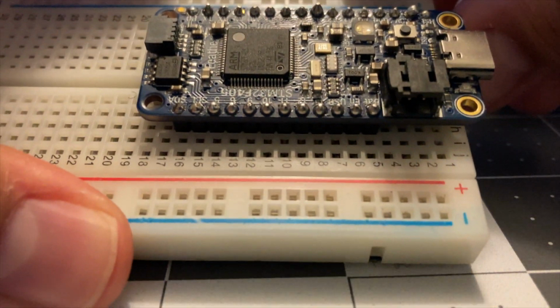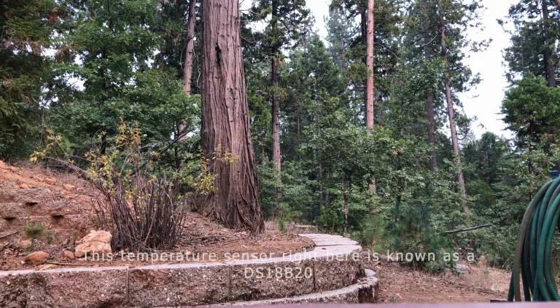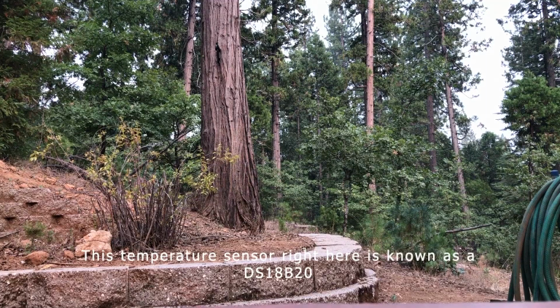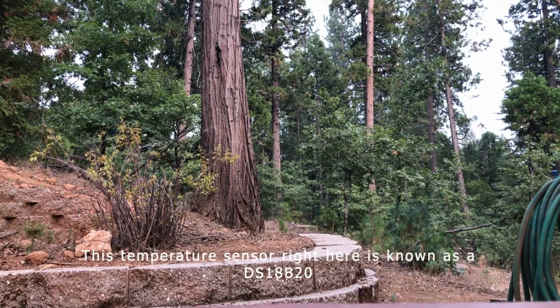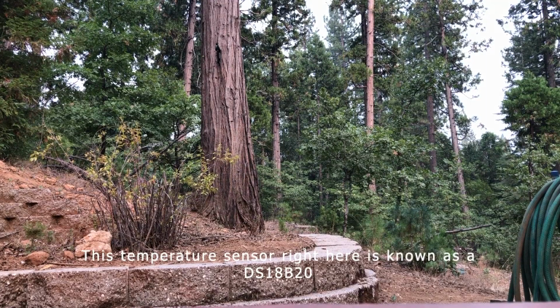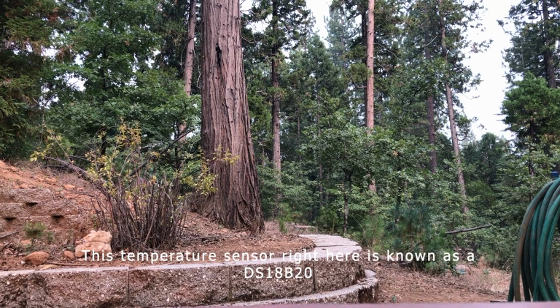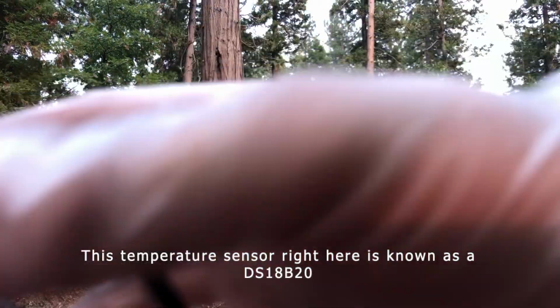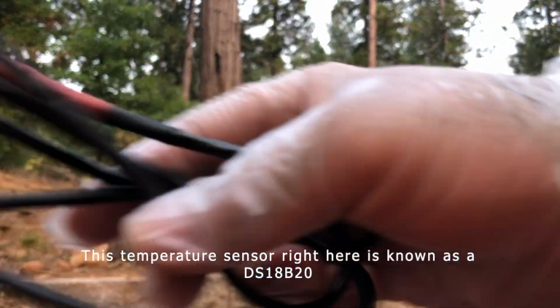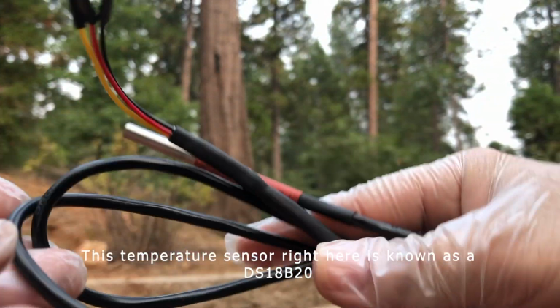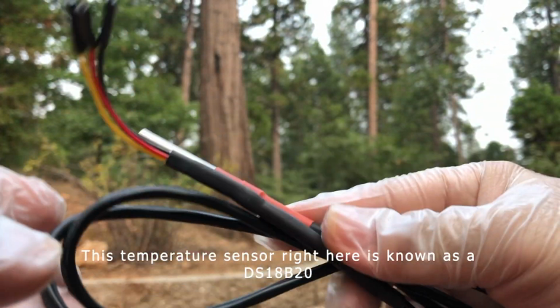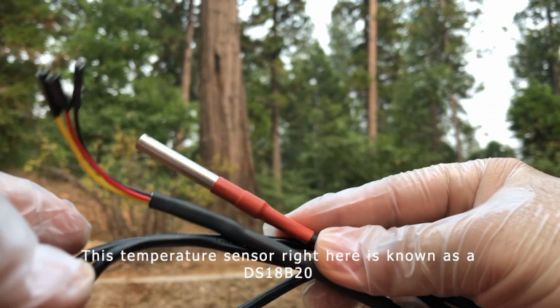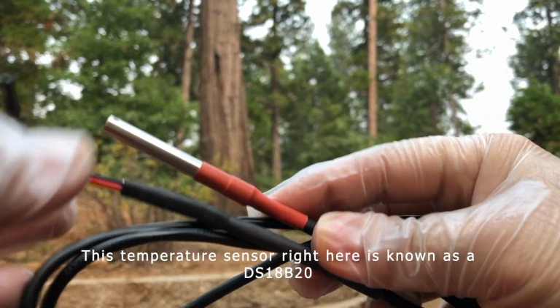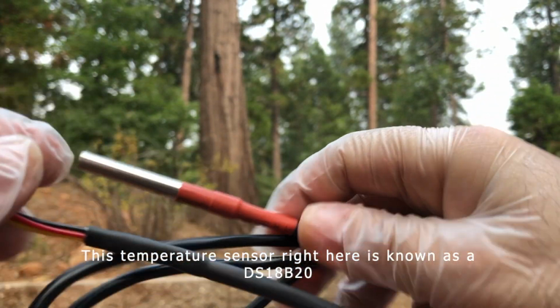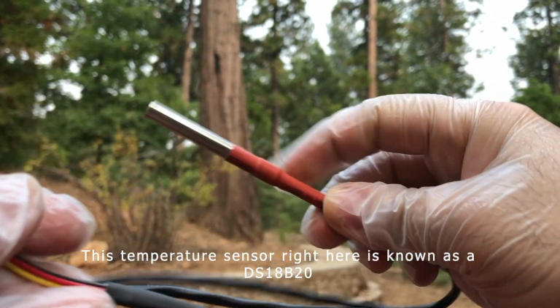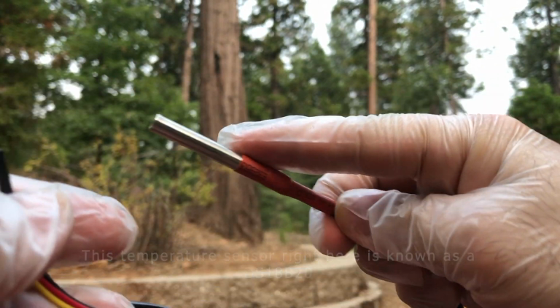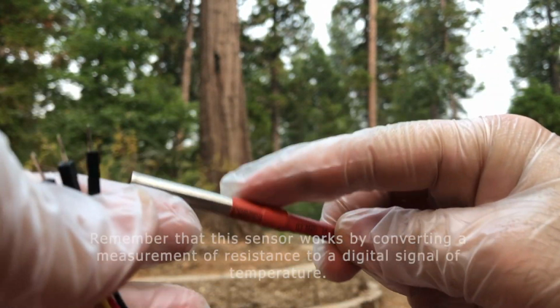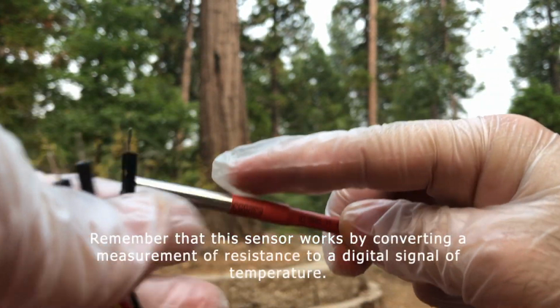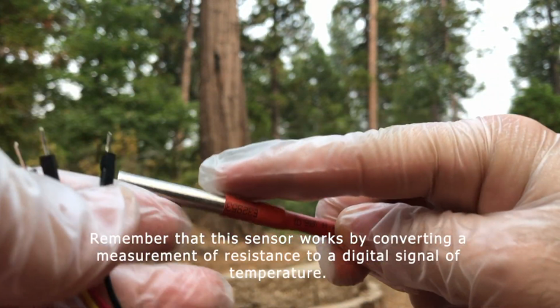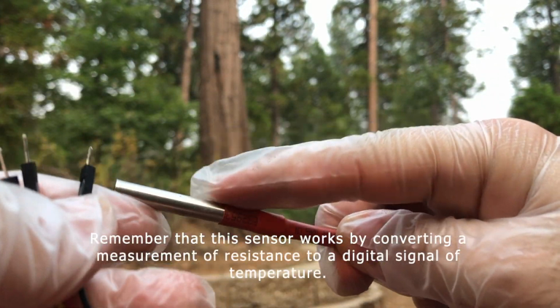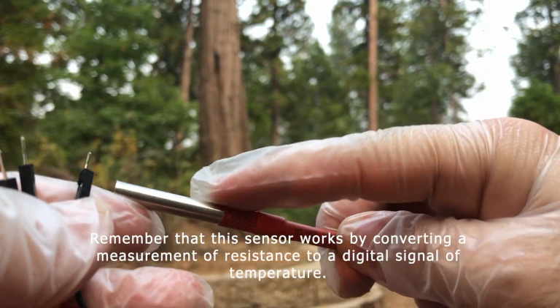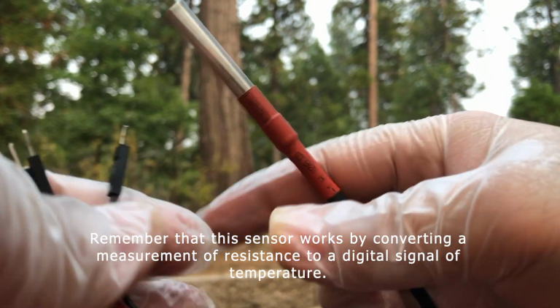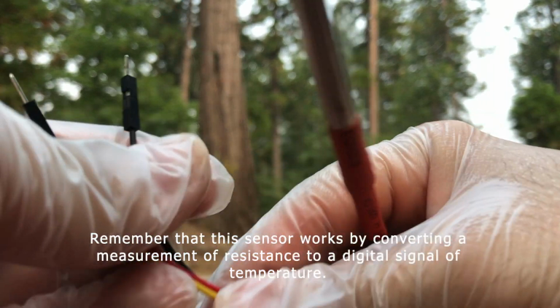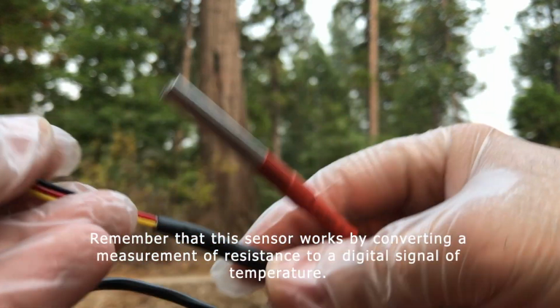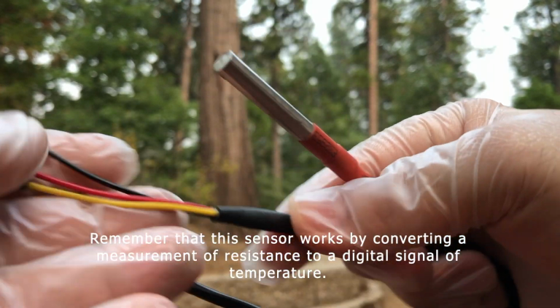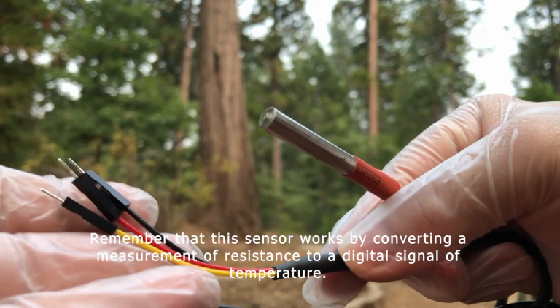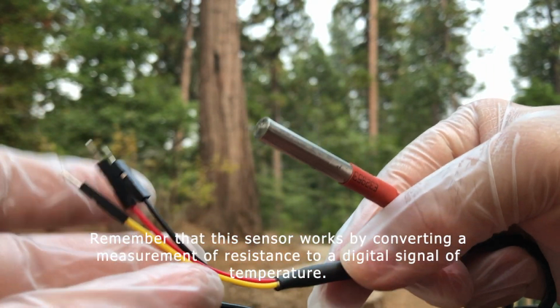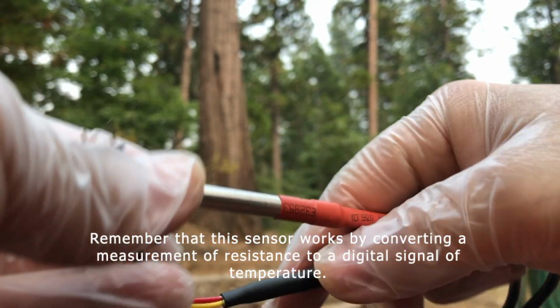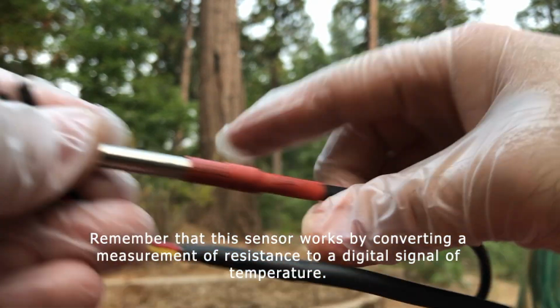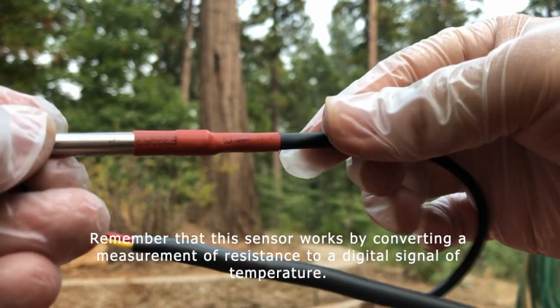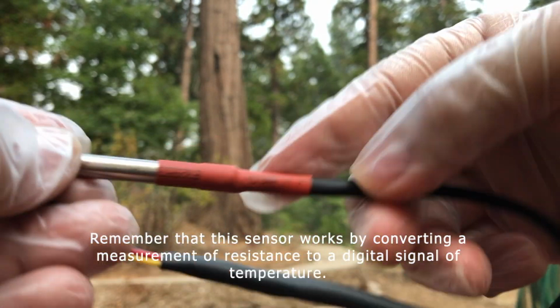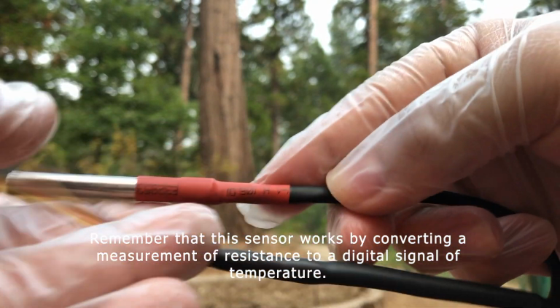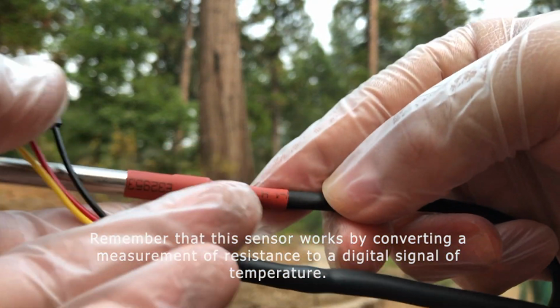This temperature sensor right here is known as a DS18B20. Remember that this sensor works by converting a measurement of resistance to a digital signal temperature.